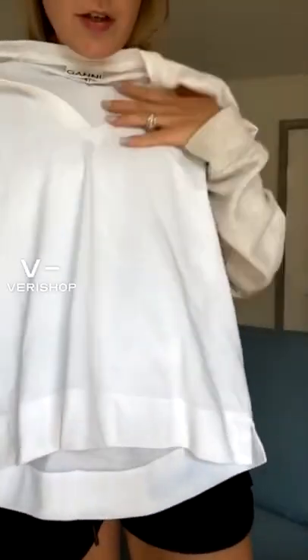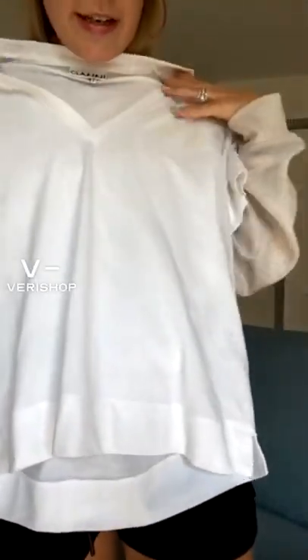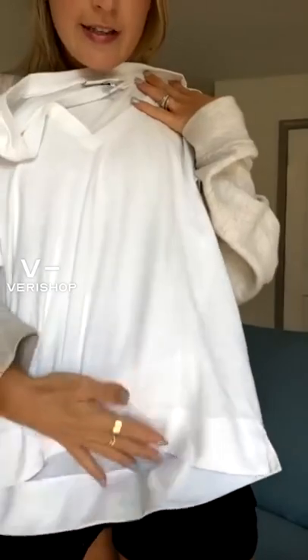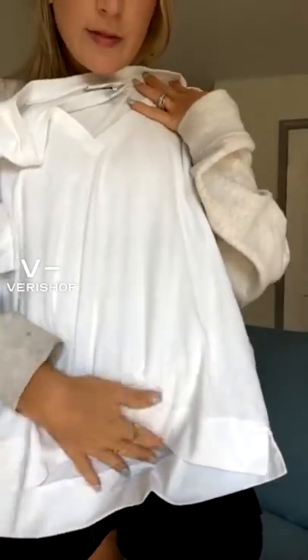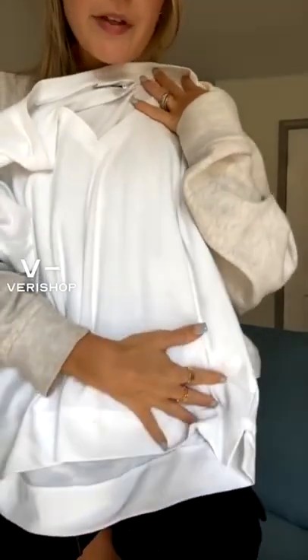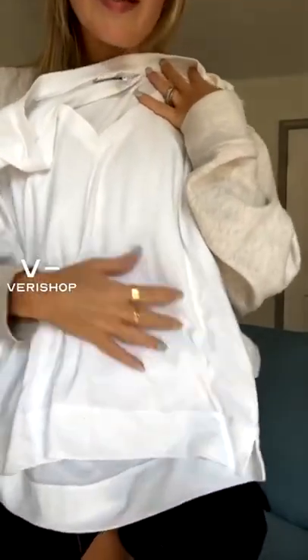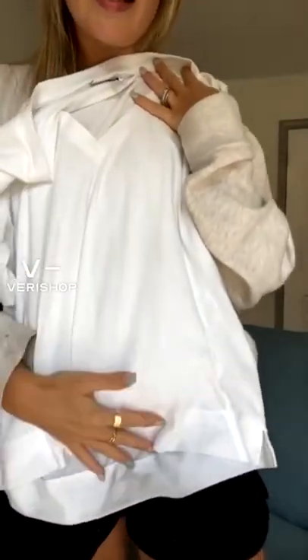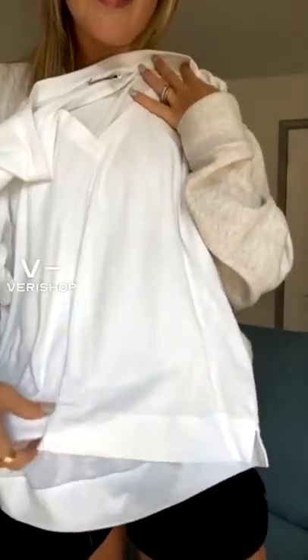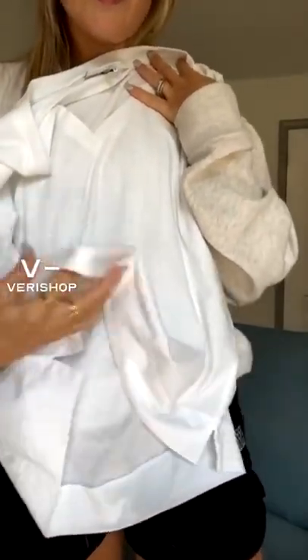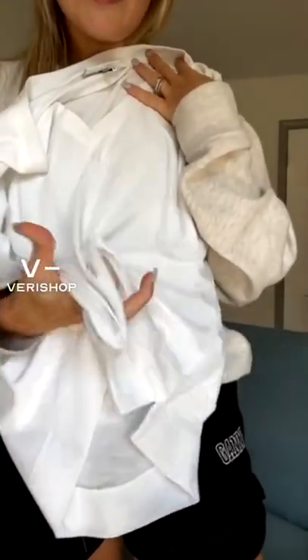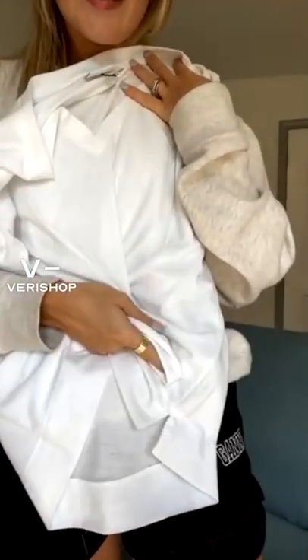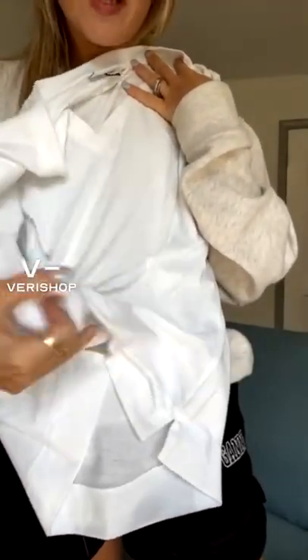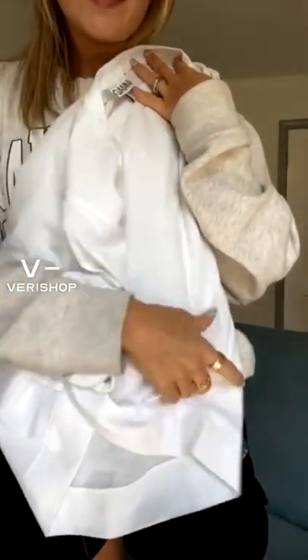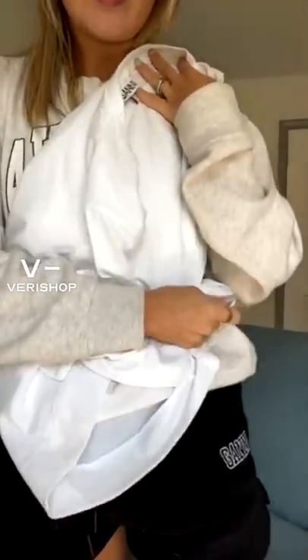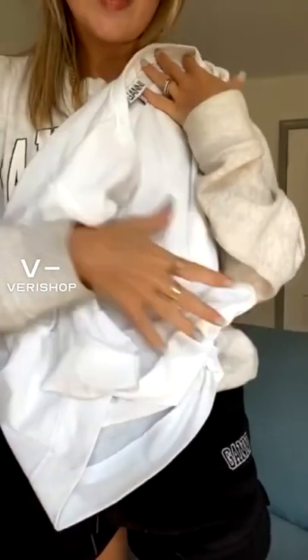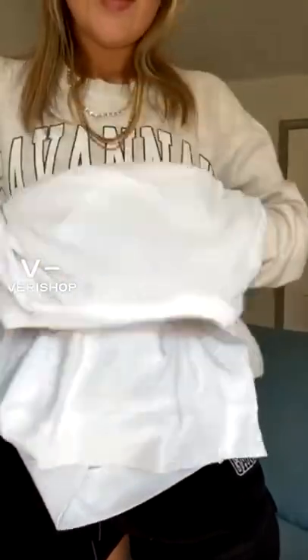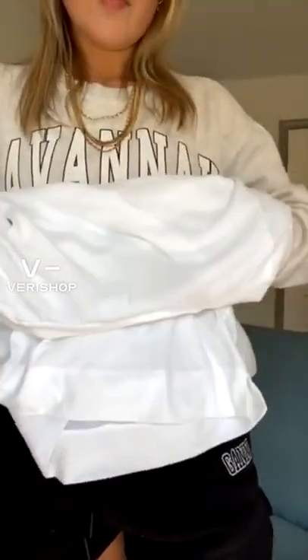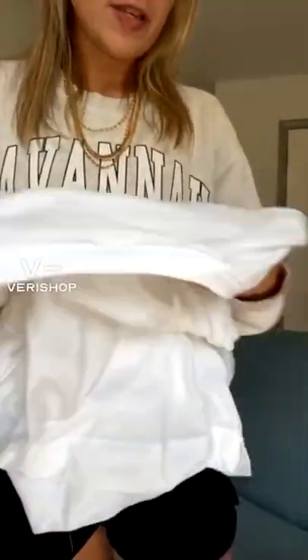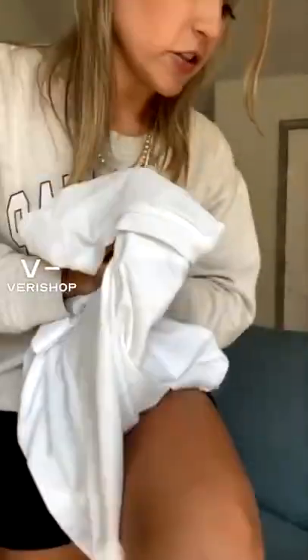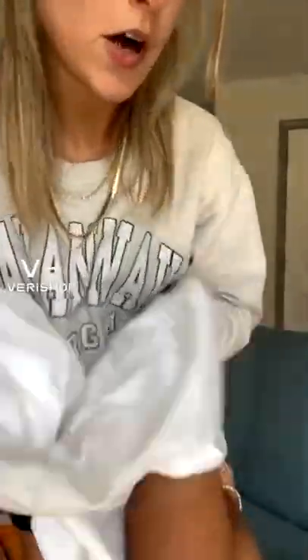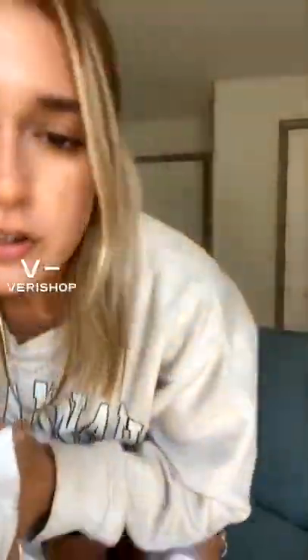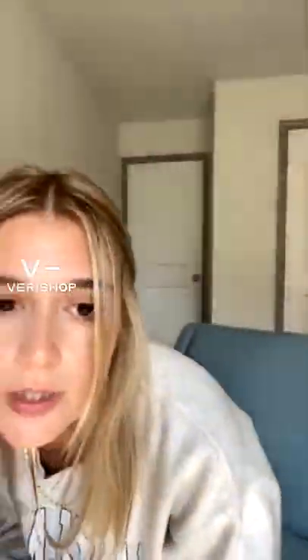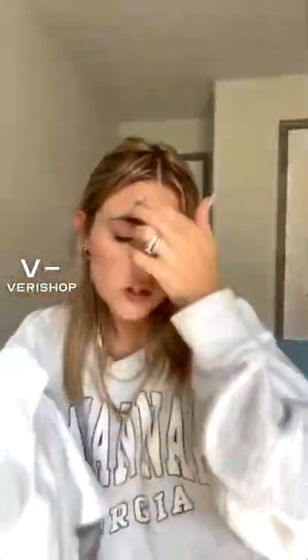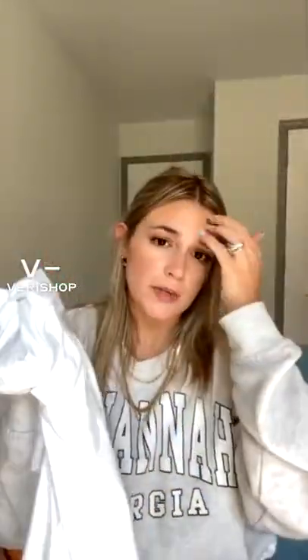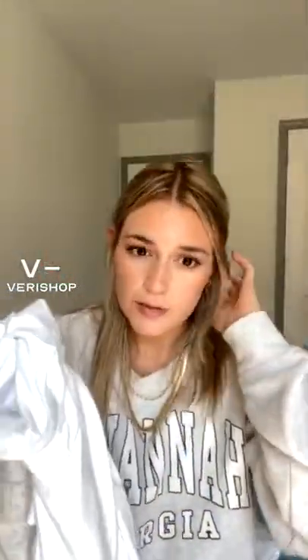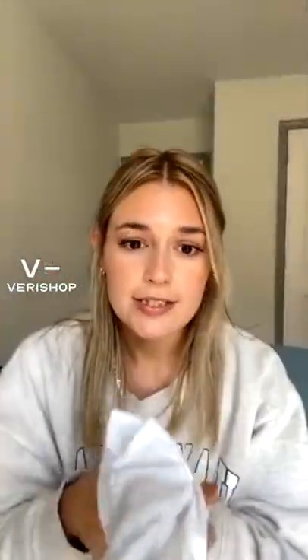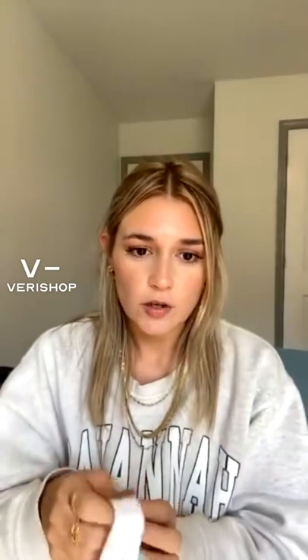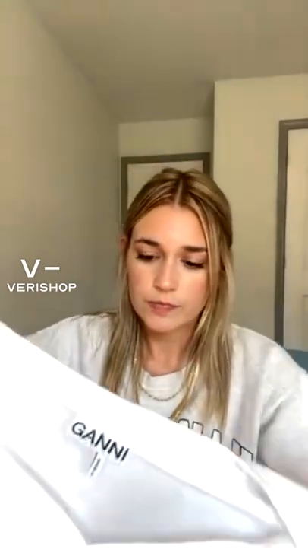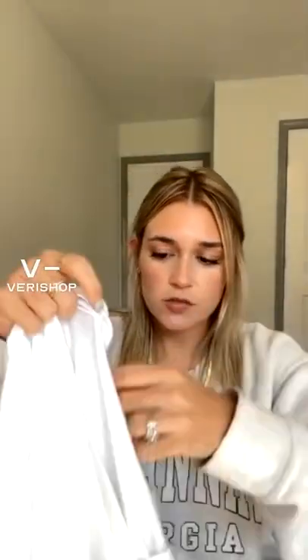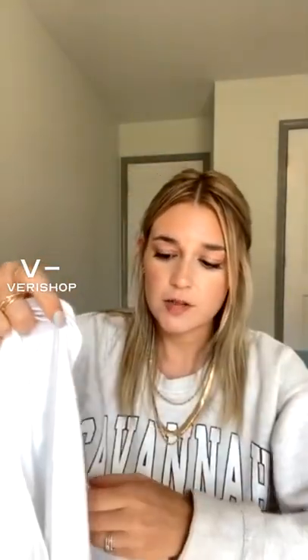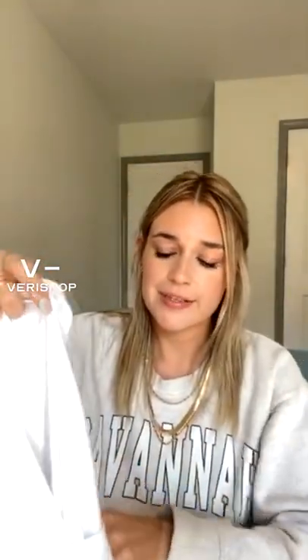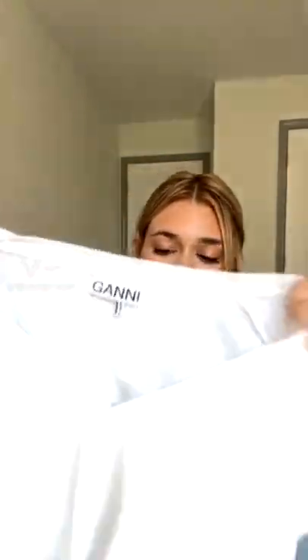It was really cute that way. The length of it is perfect — it hits right at the spot where you can either tuck it in, tie it in the front, tie it on one side, or roll it up and tuck it under your bra. You can do so many things with this, so it's just a really good basic piece to have.